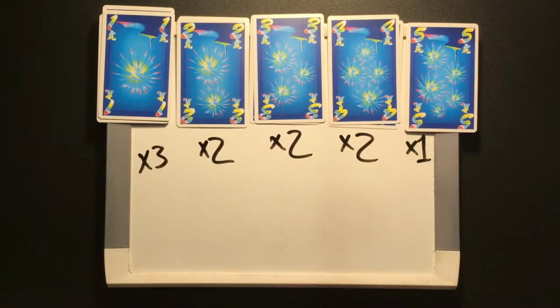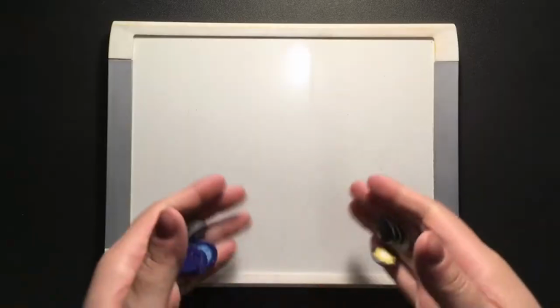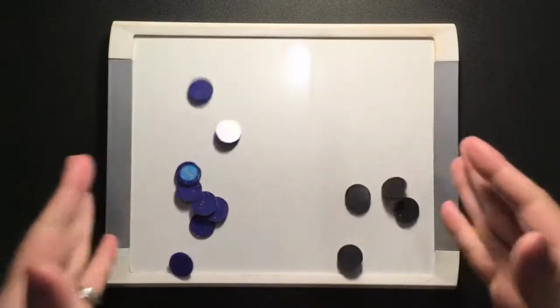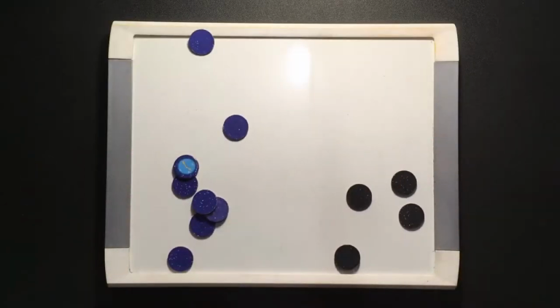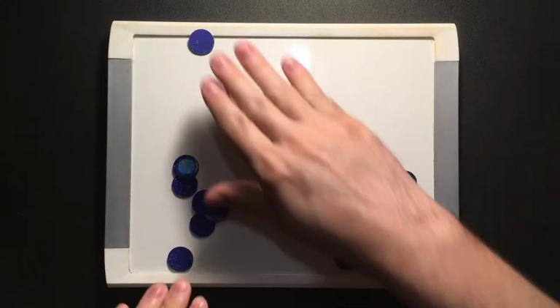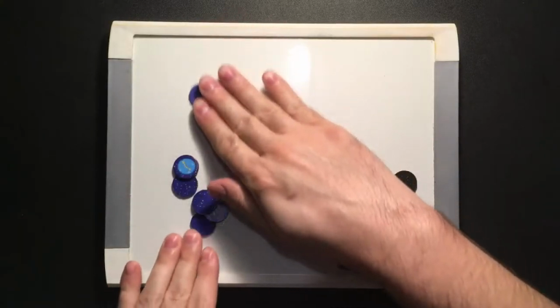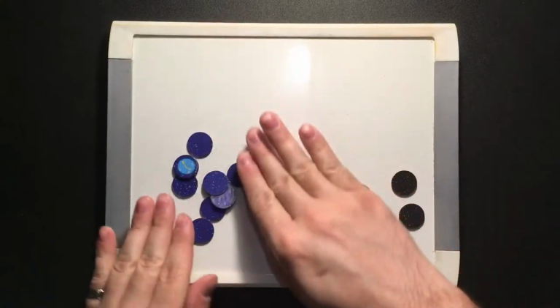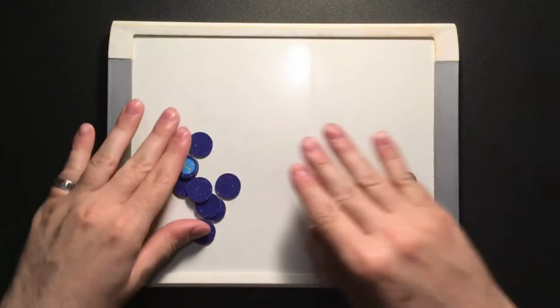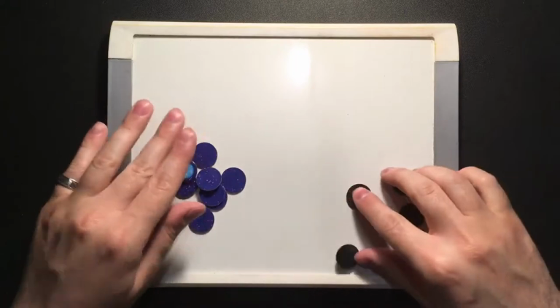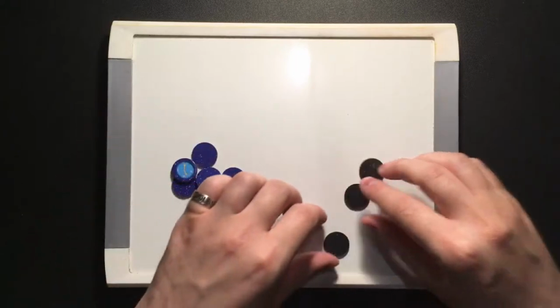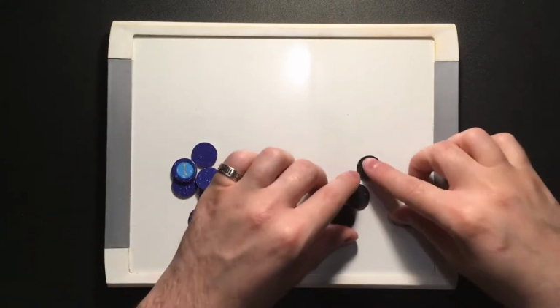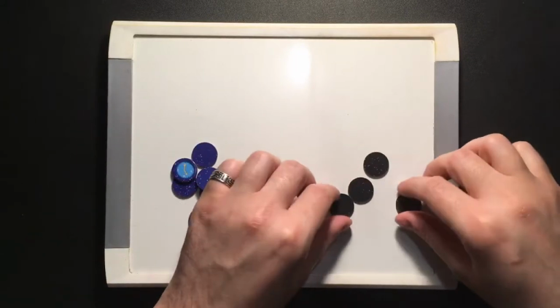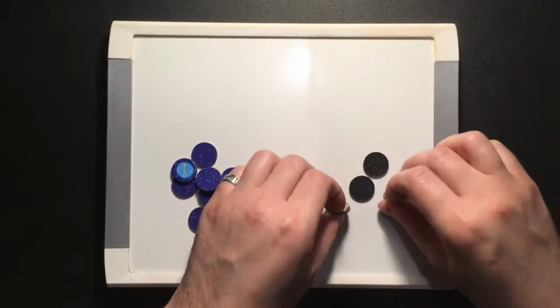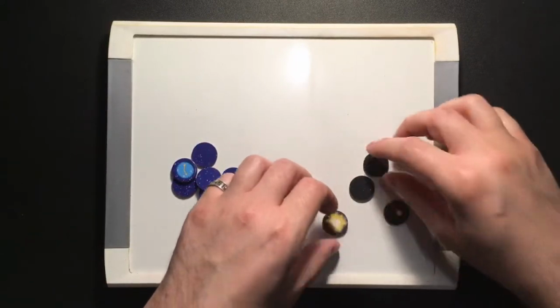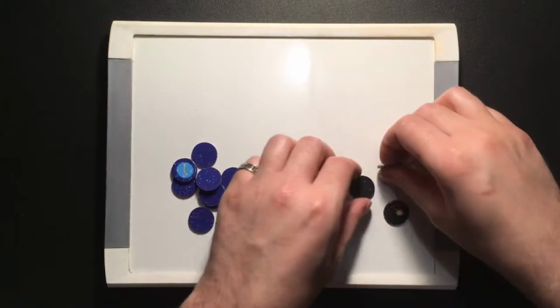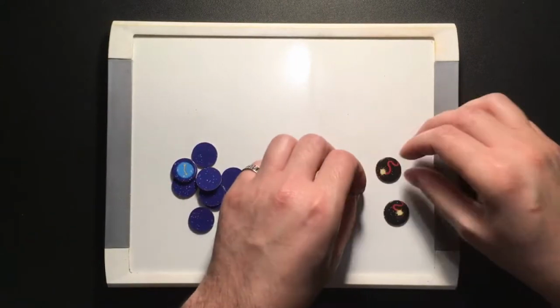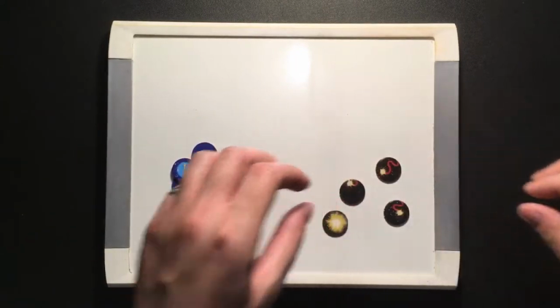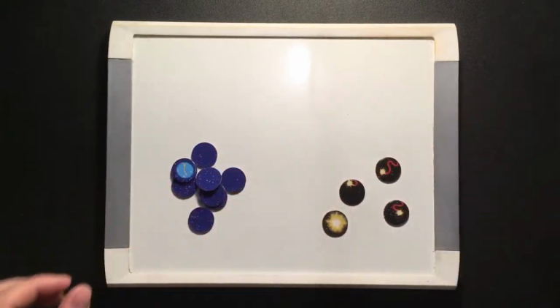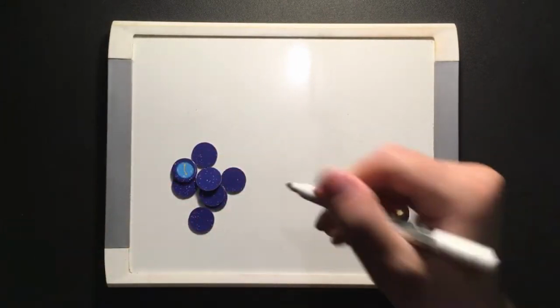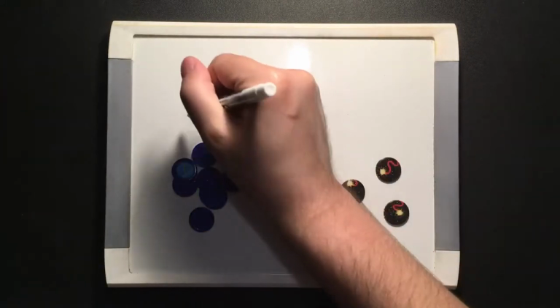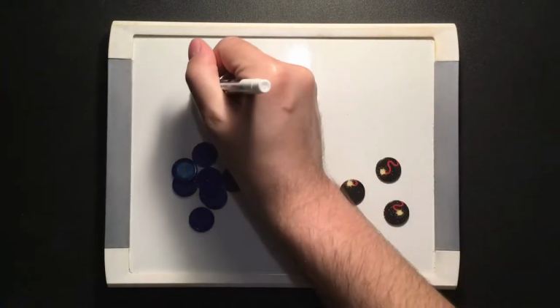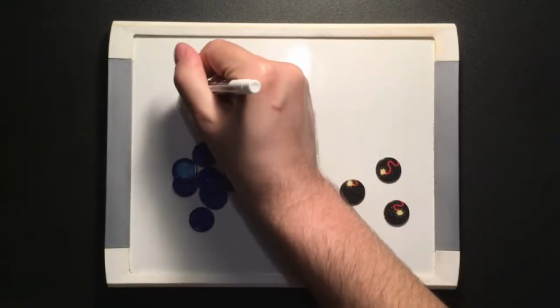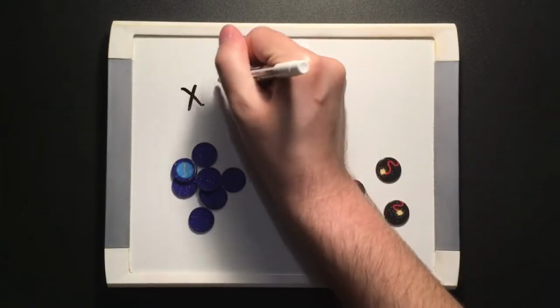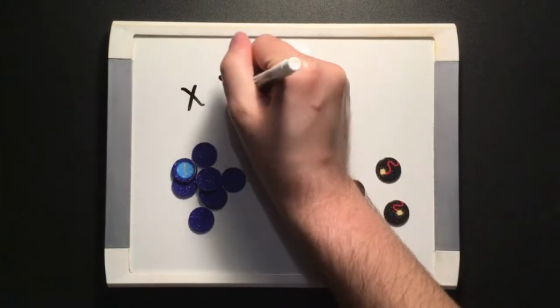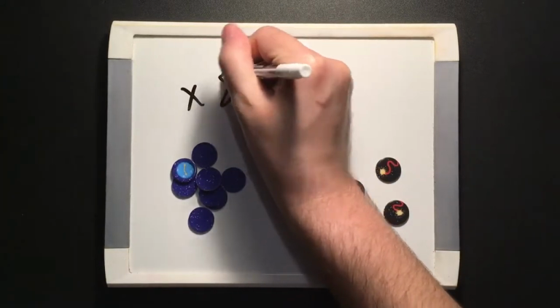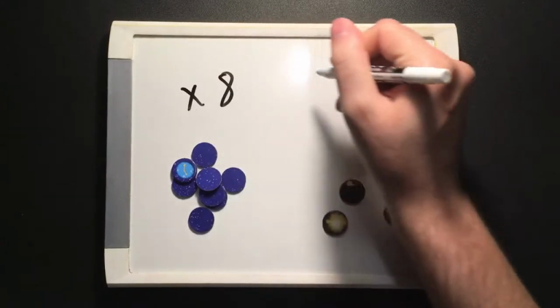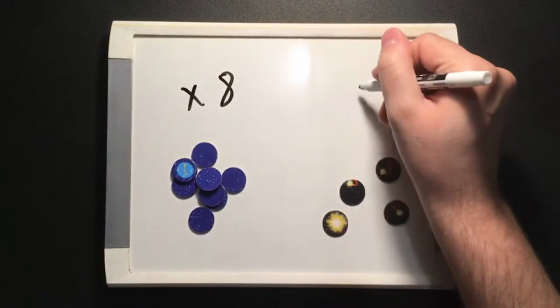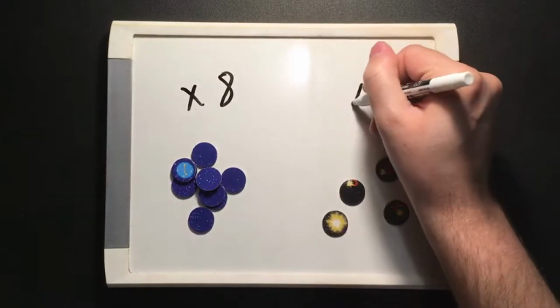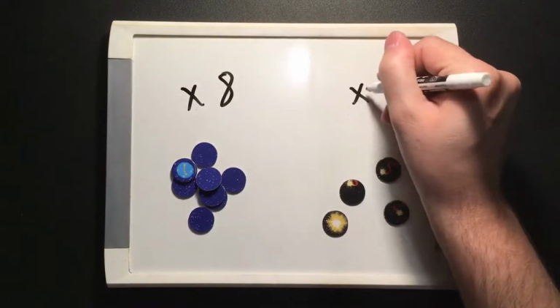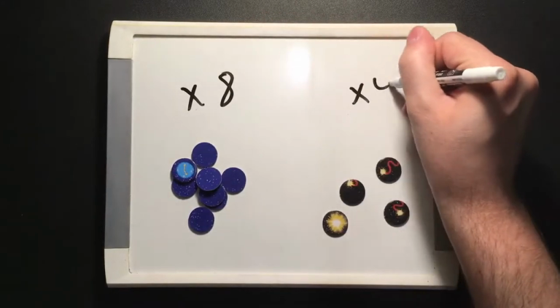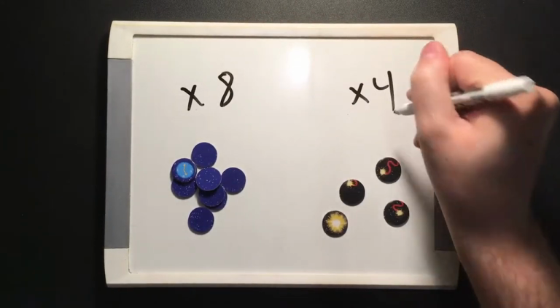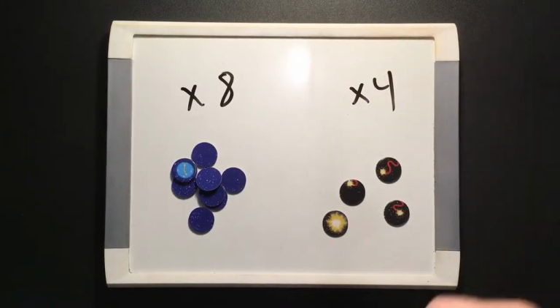You also get eight blue clock tokens to keep track of how much you can communicate, and four black fuse tokens to keep track of how good you even are at setting up fireworks.